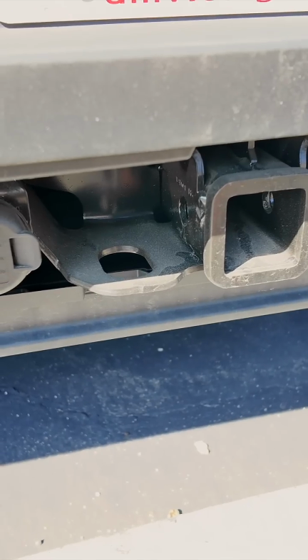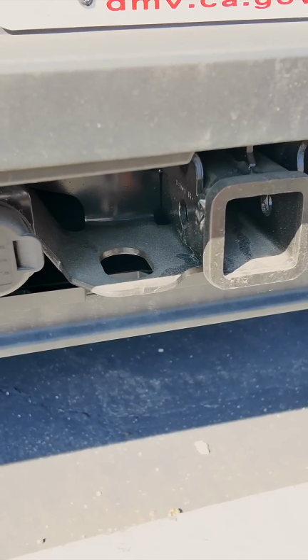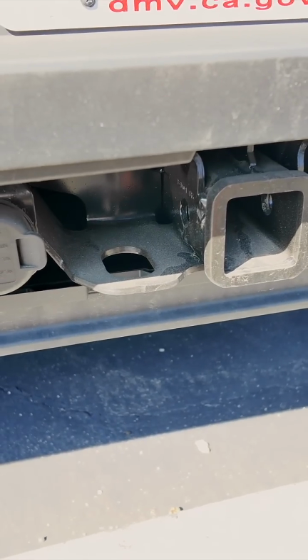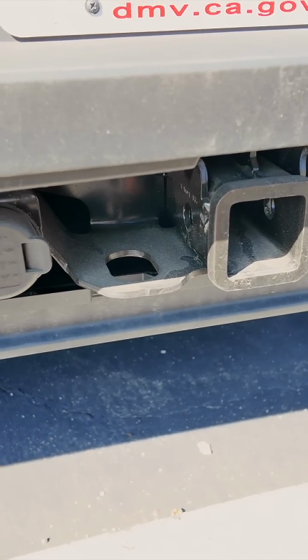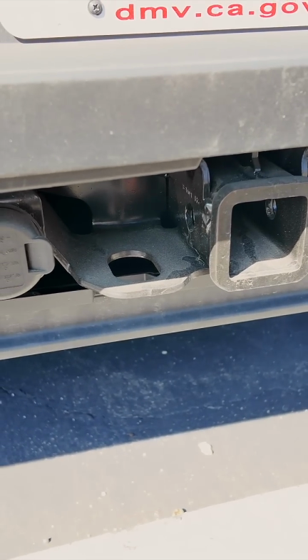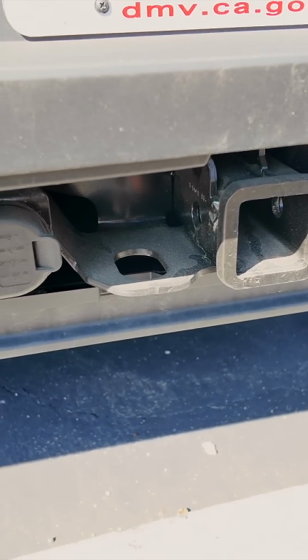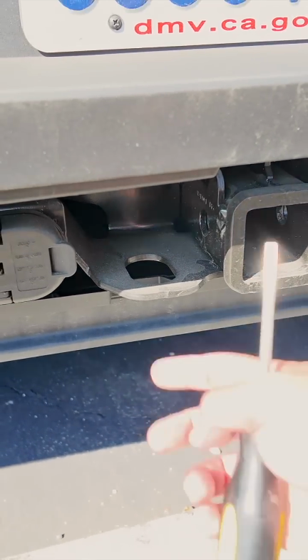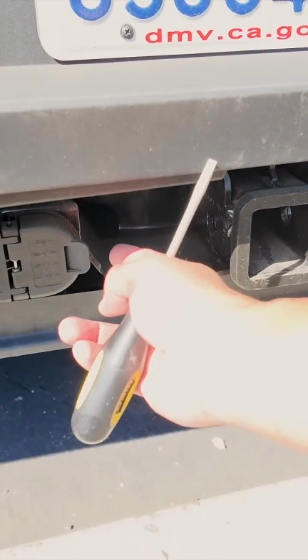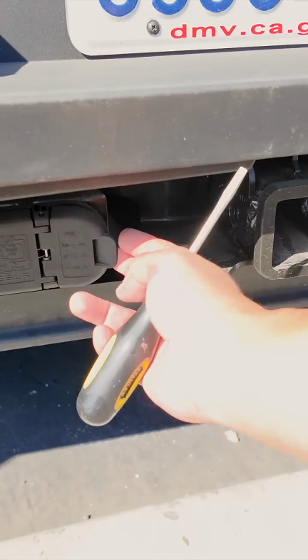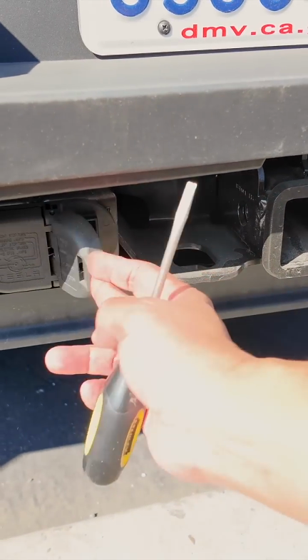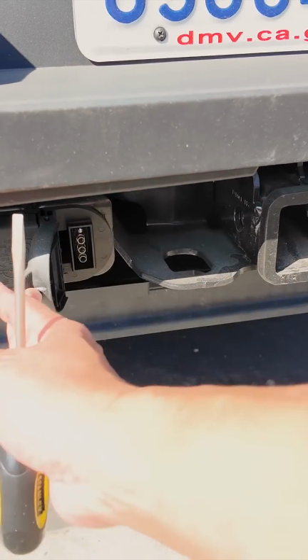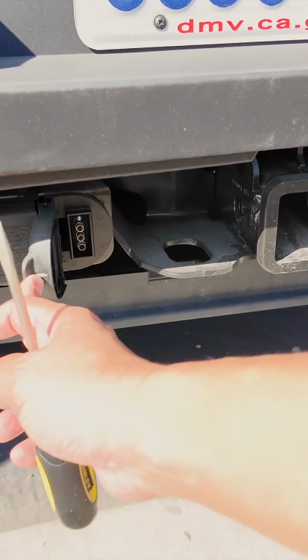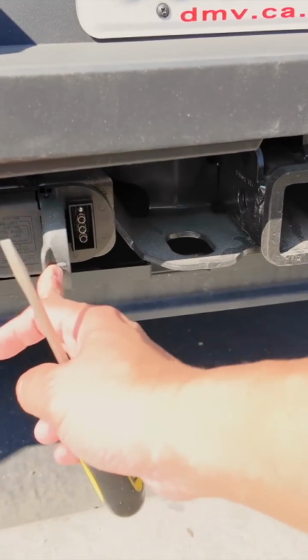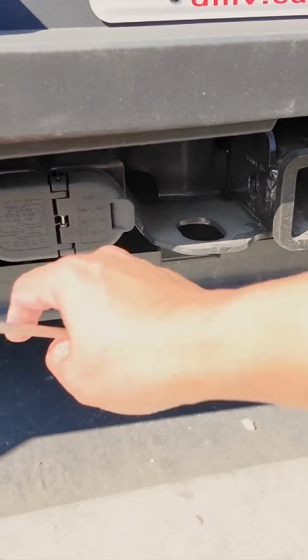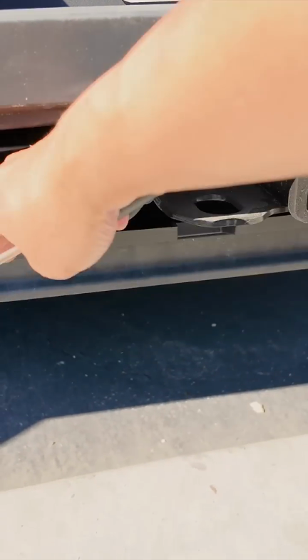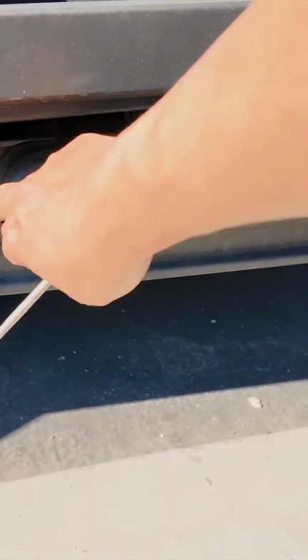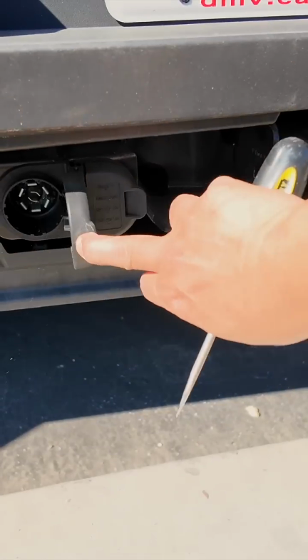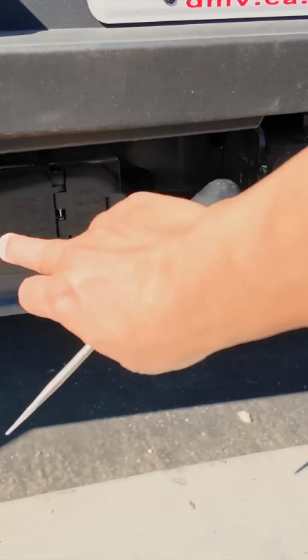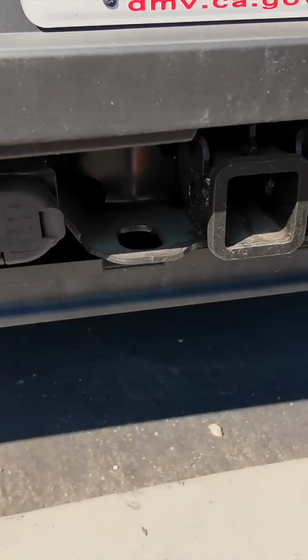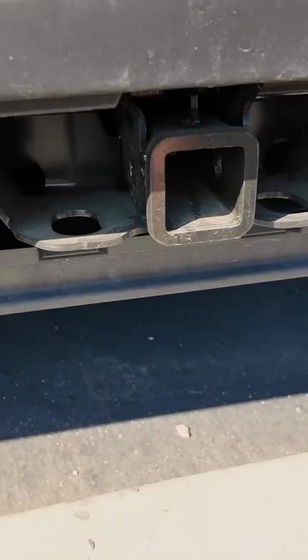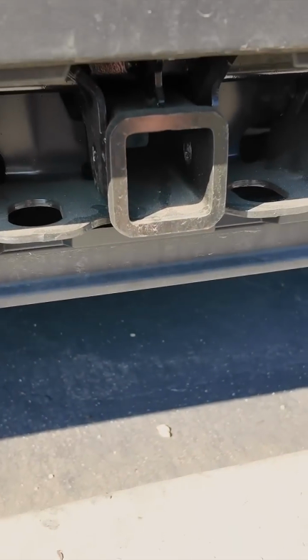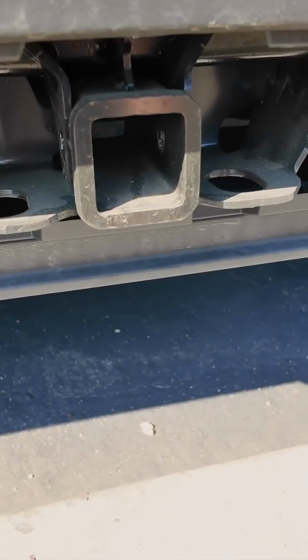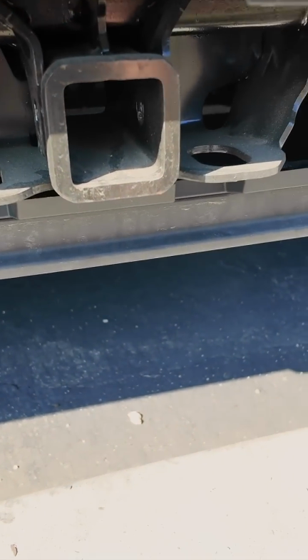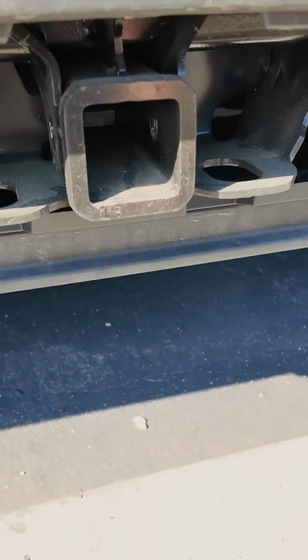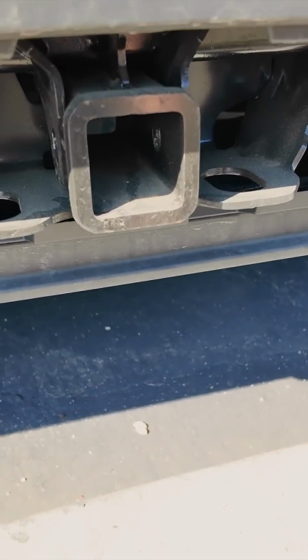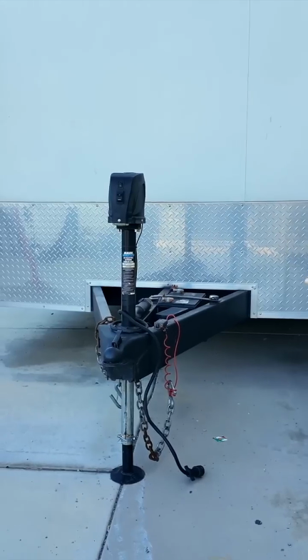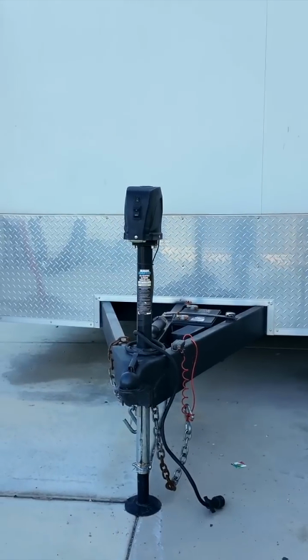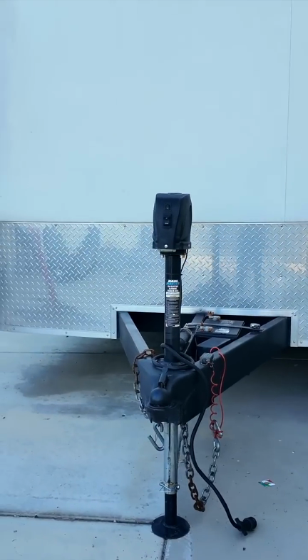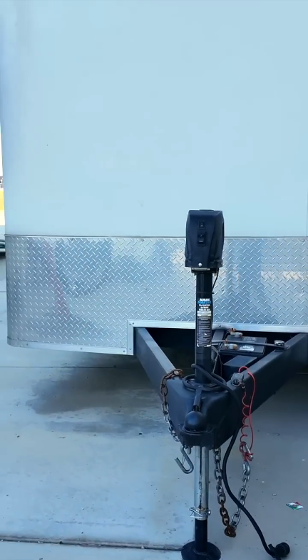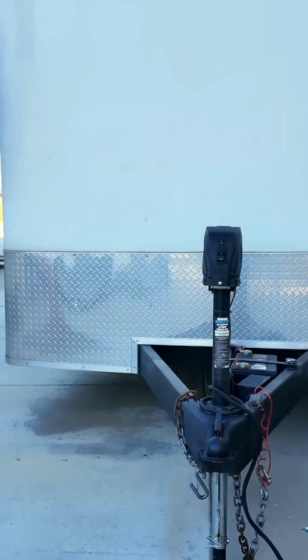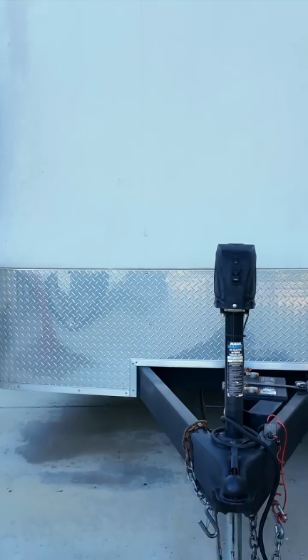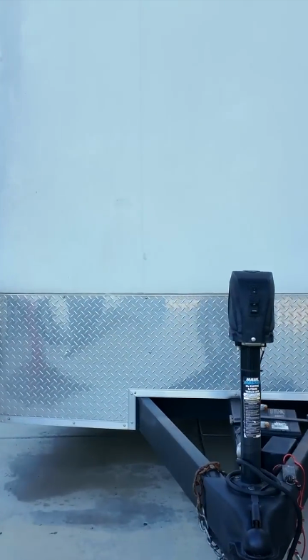Here you have a seven-pin and five-pin connector, and it's a two-inch receiver. This is the trailer we're going to be towing.